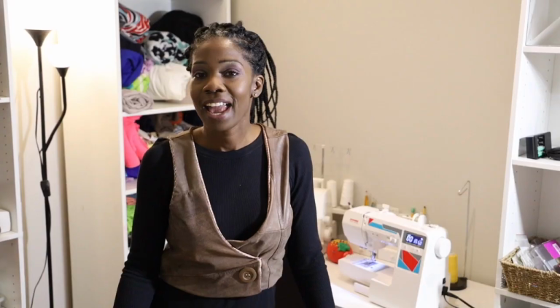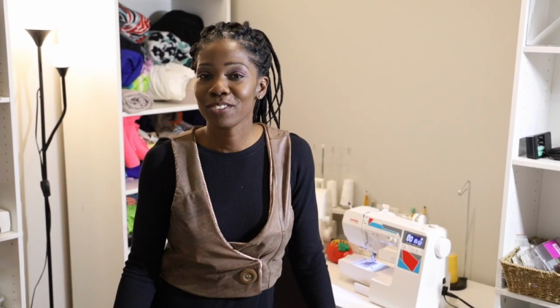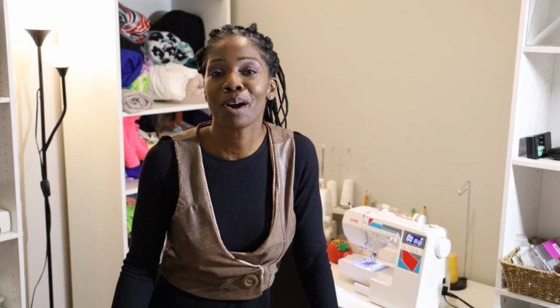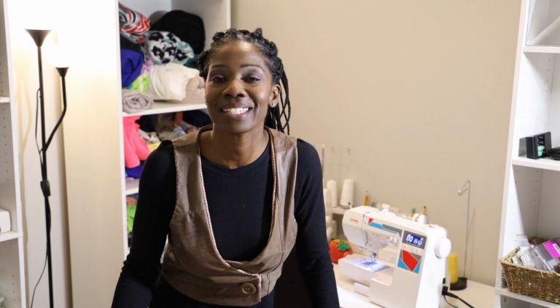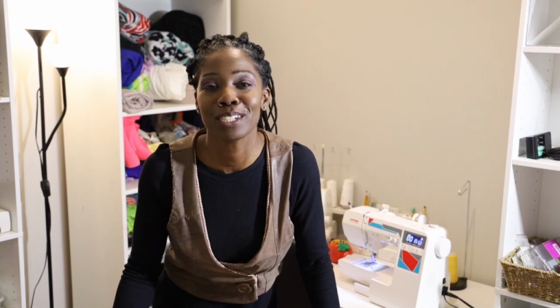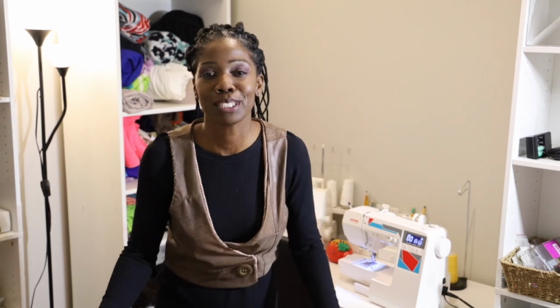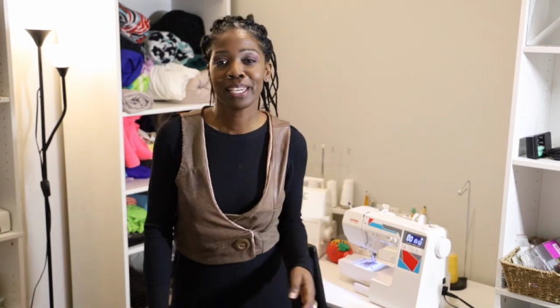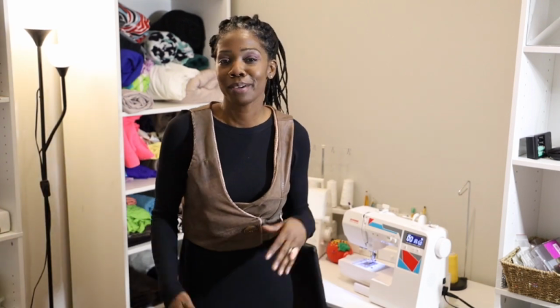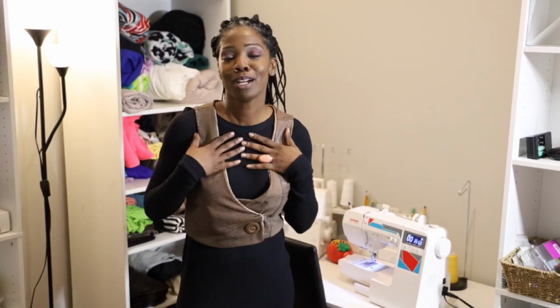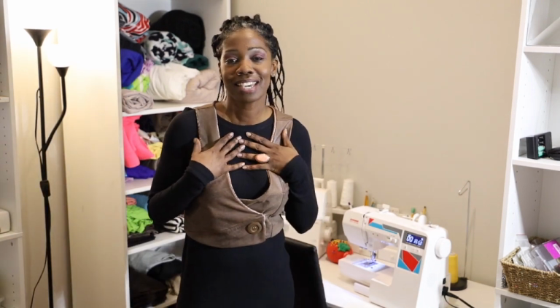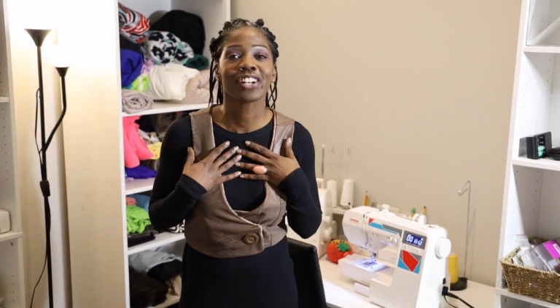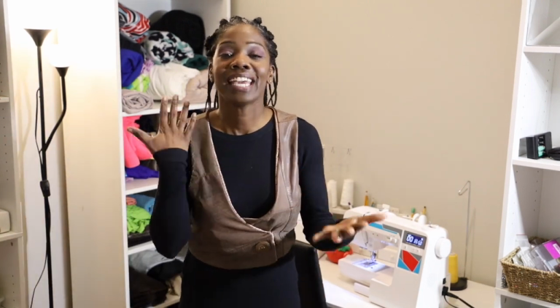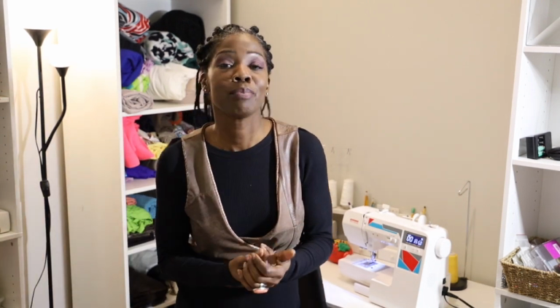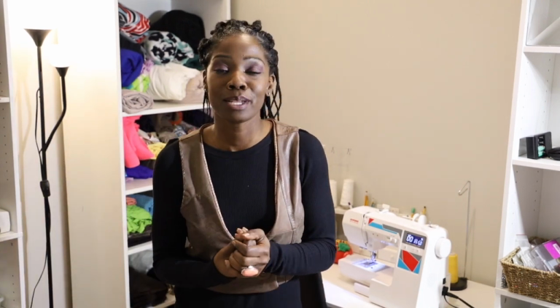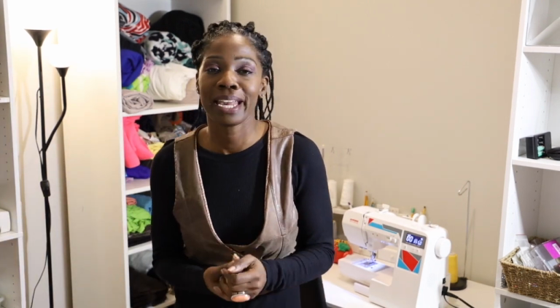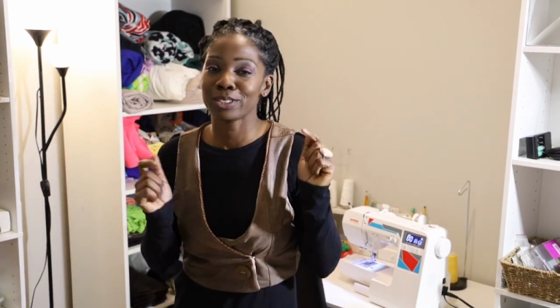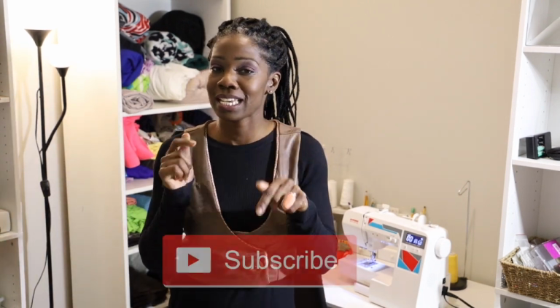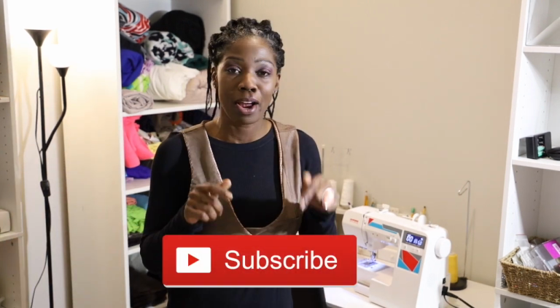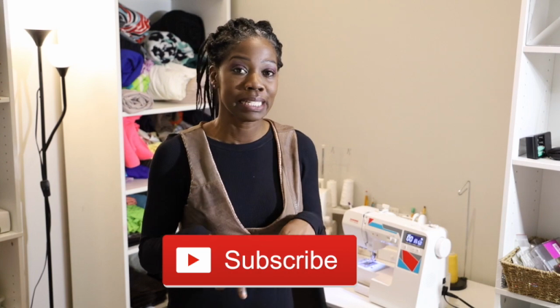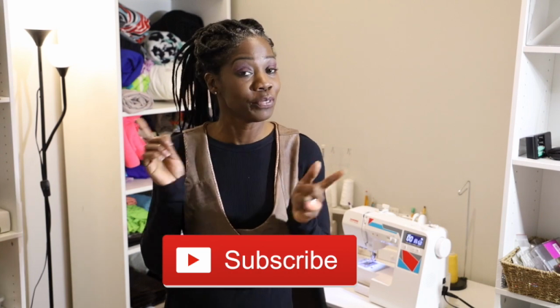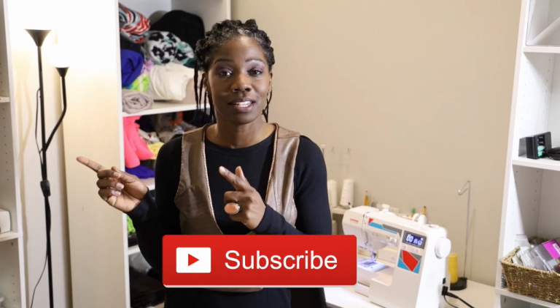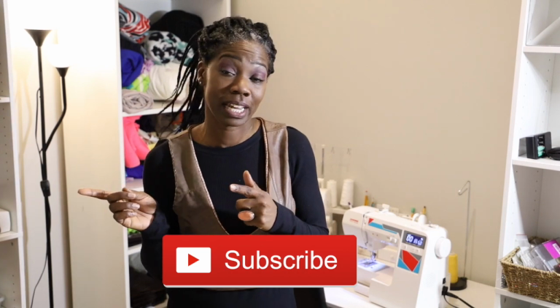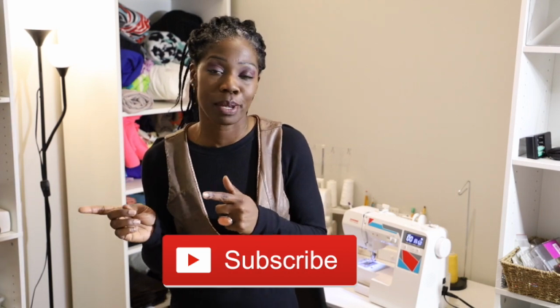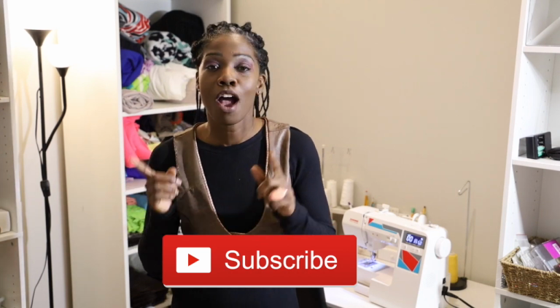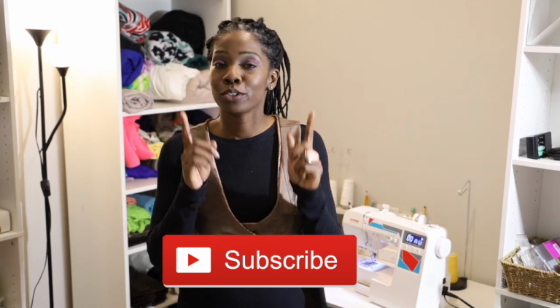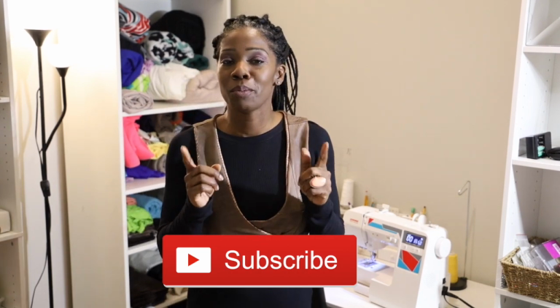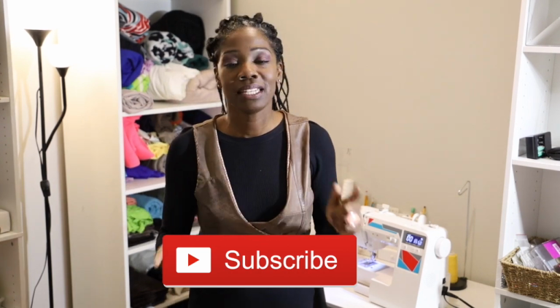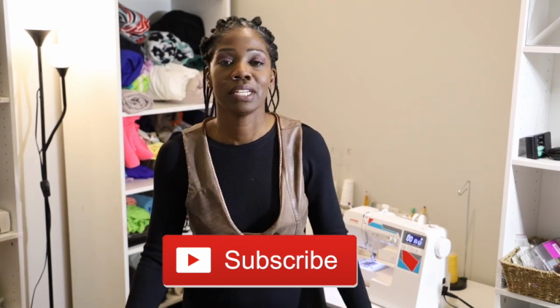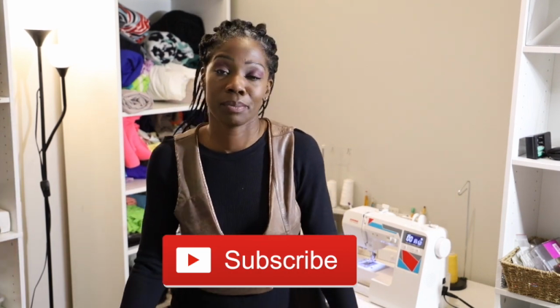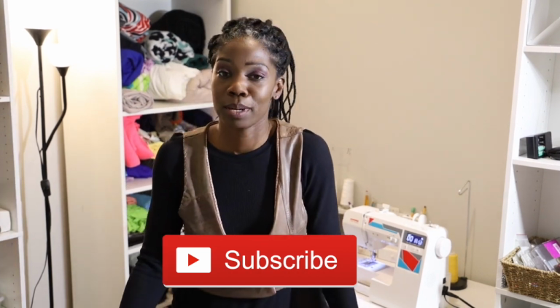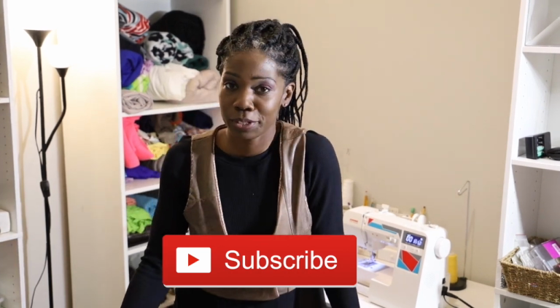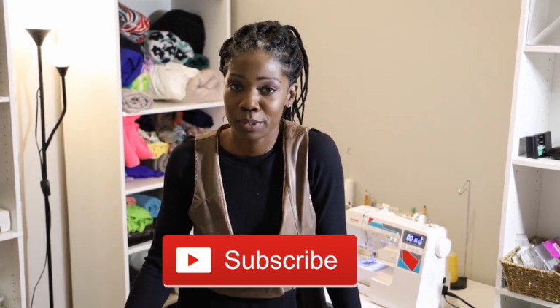Hey Sew Friends! Welcome back to Sew Easy with Shelby and Gabby. I'm your host Kay Stewart. If you're brand new to my page, make sure you hit that subscribe button and don't forget that notification bell so you don't miss any of the videos that I'm going to be posting for you each week.